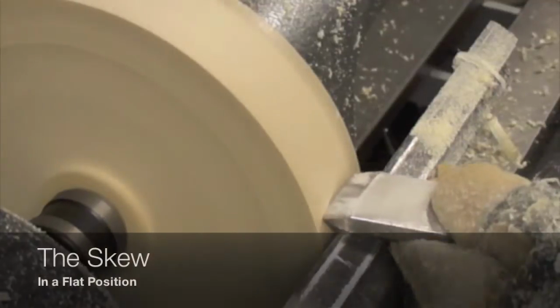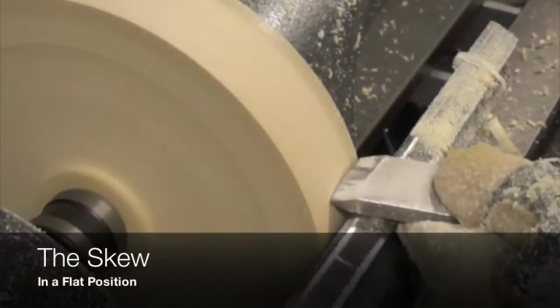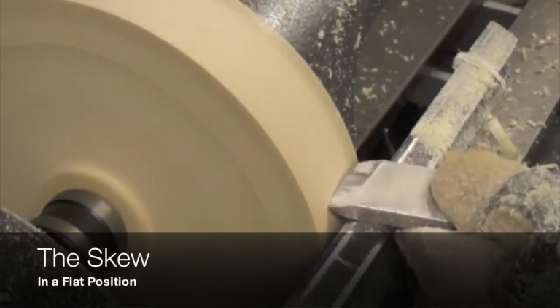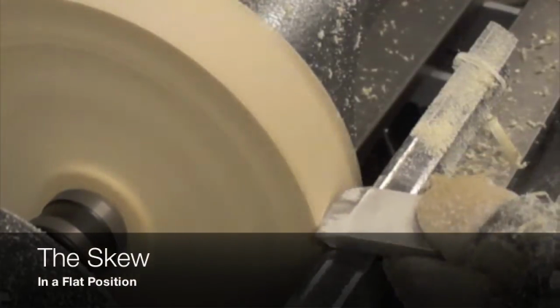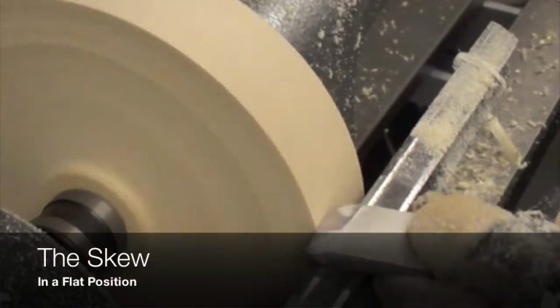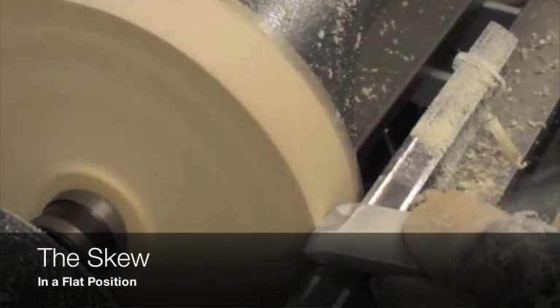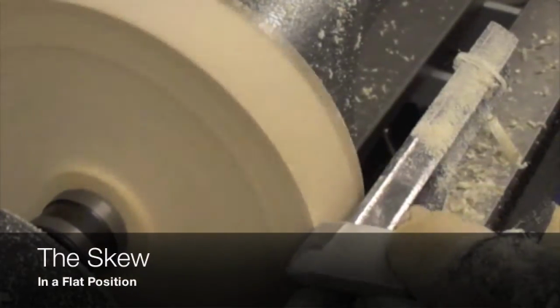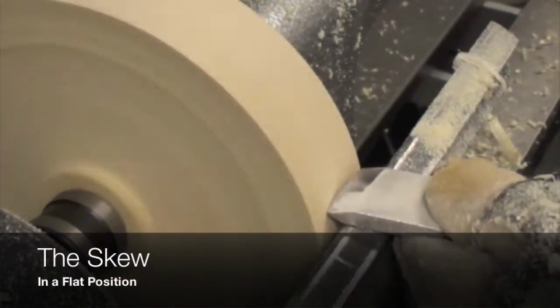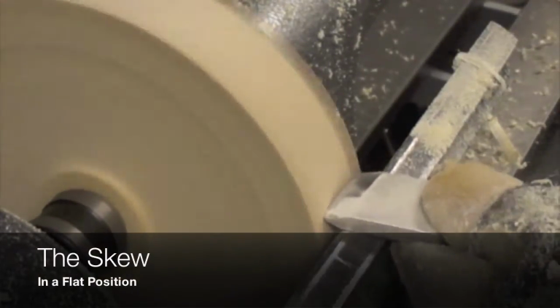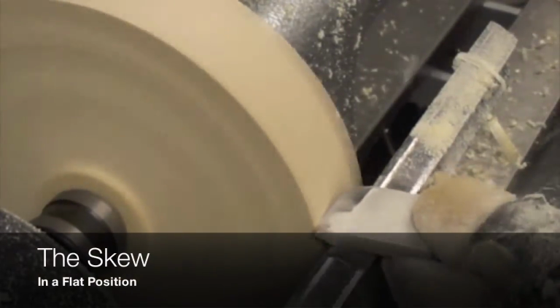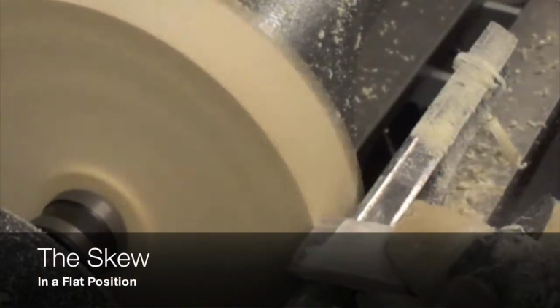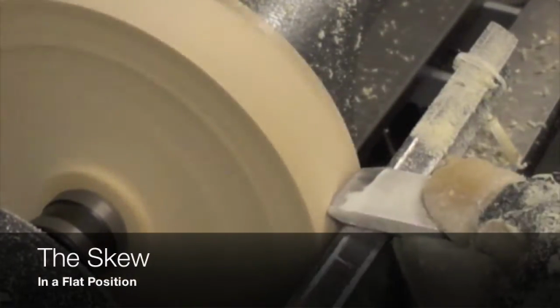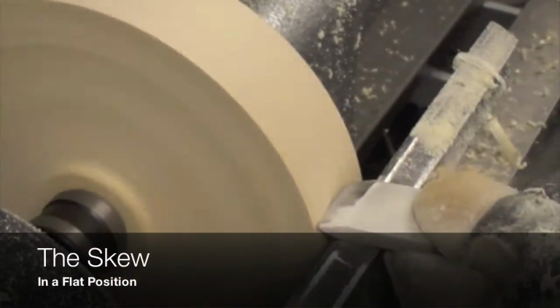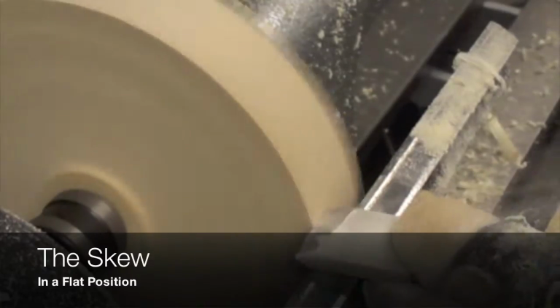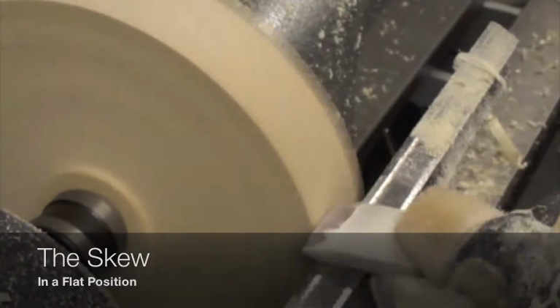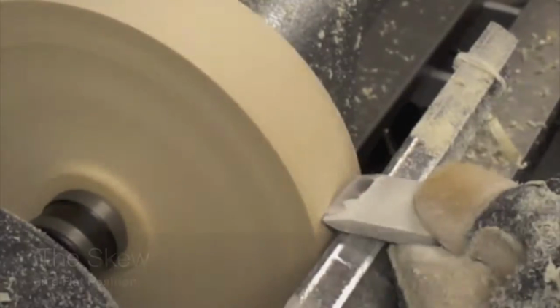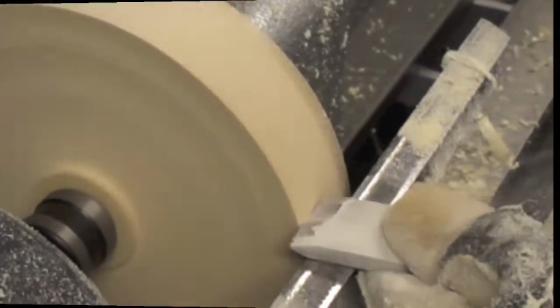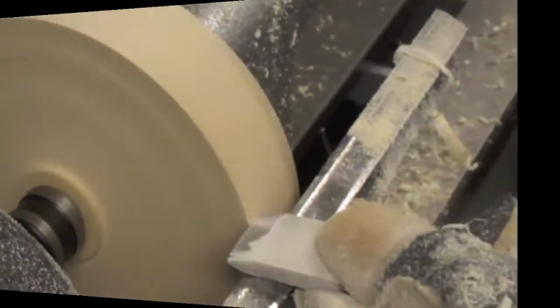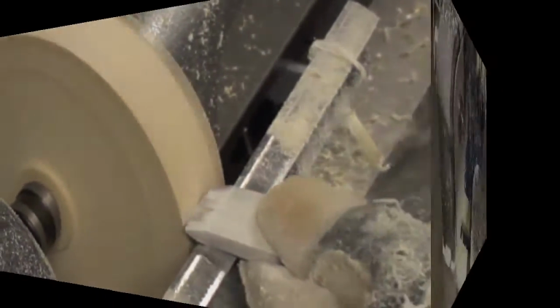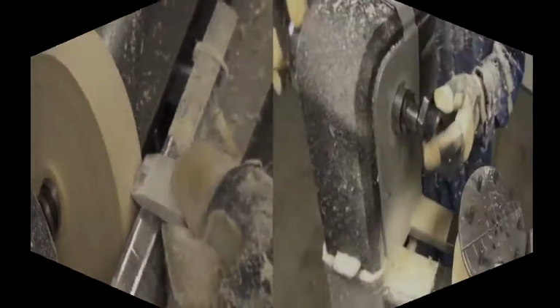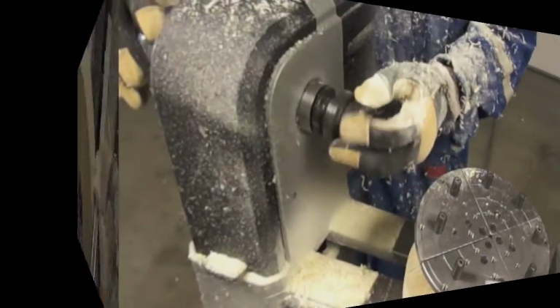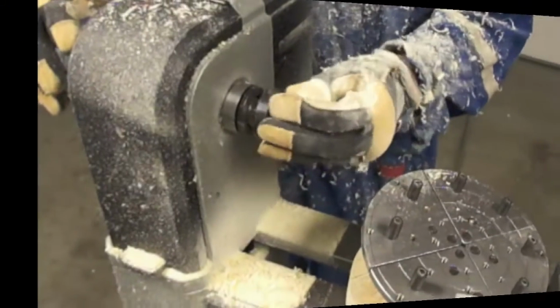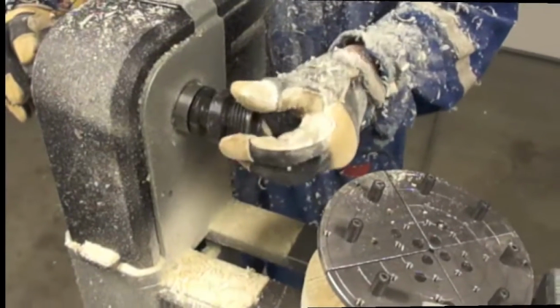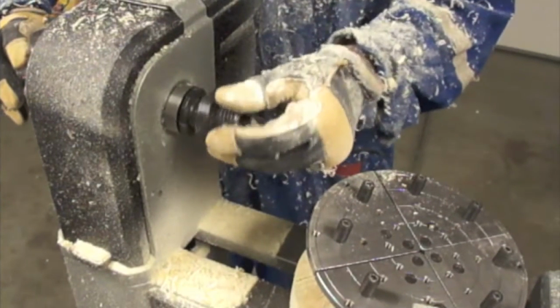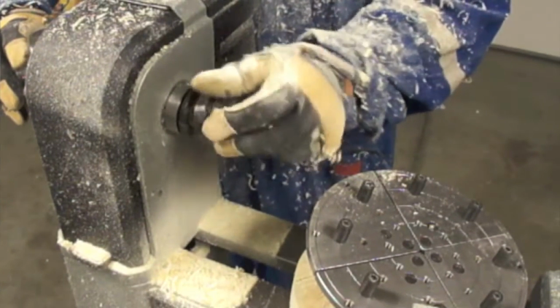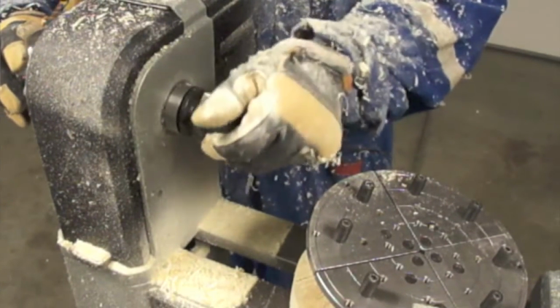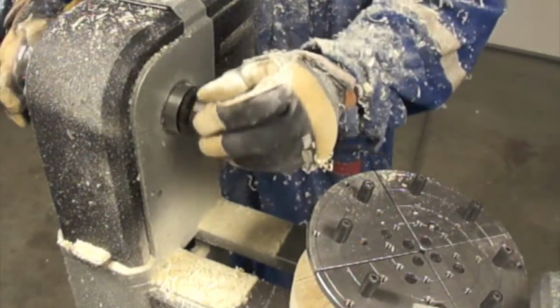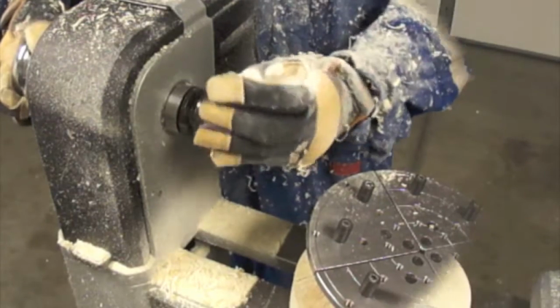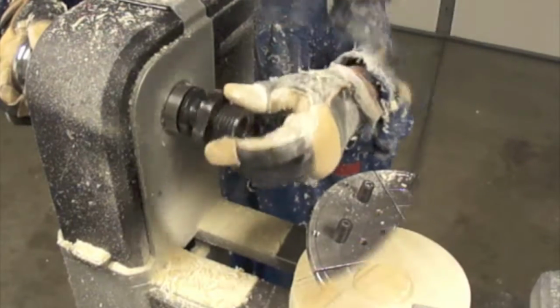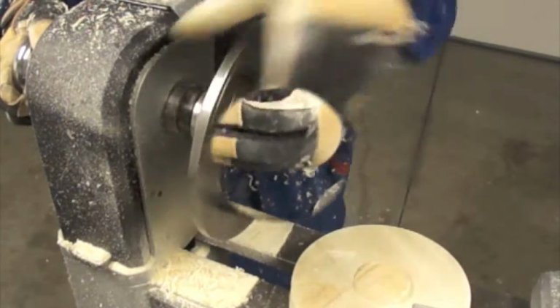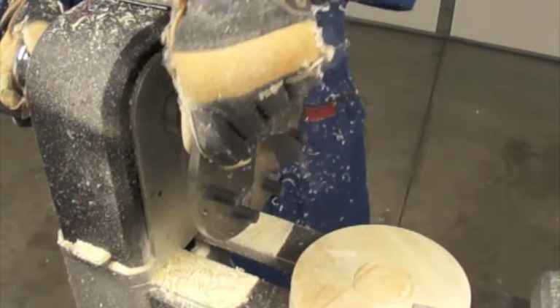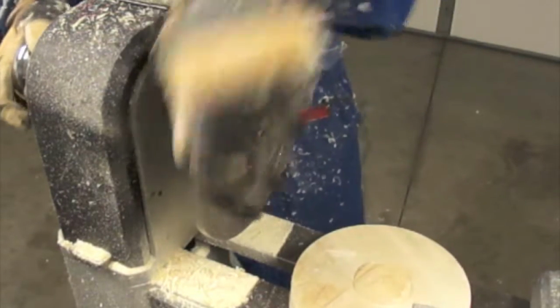Now we are moving the skew to a different position. This is similar to a scraper, and here we are defining more the circular shape of this project. Tool control is a must in this operation.